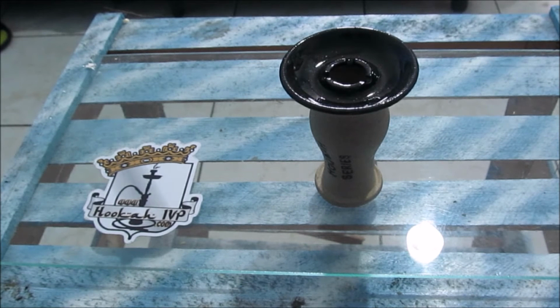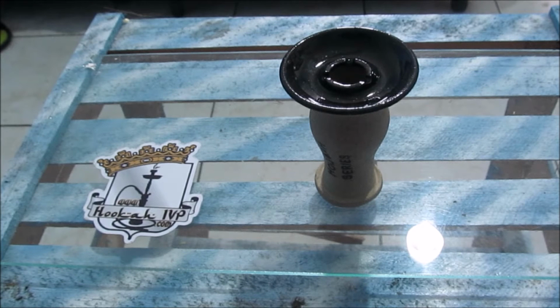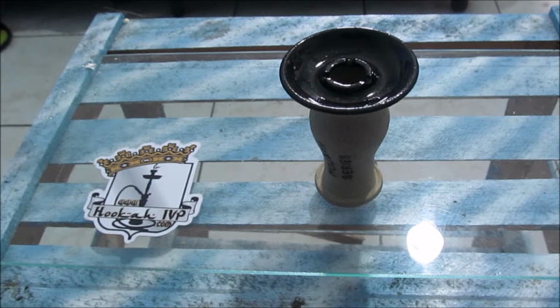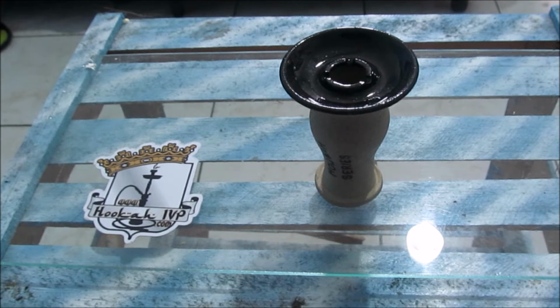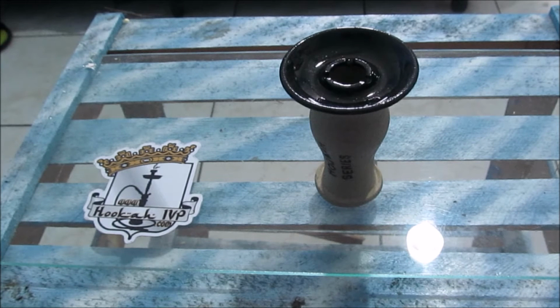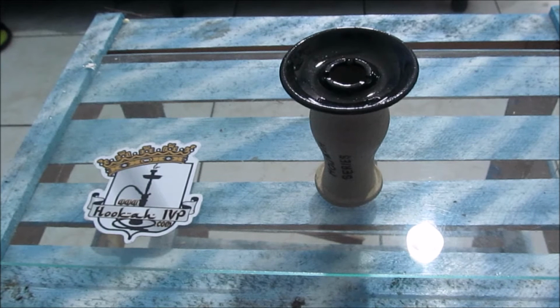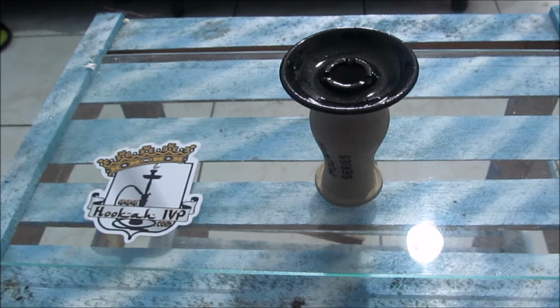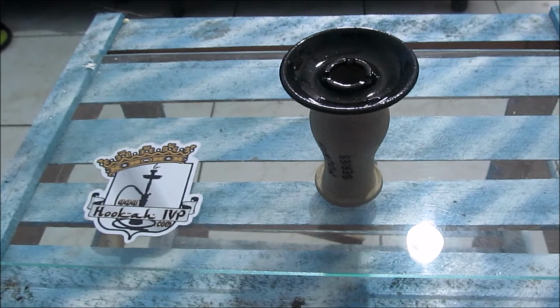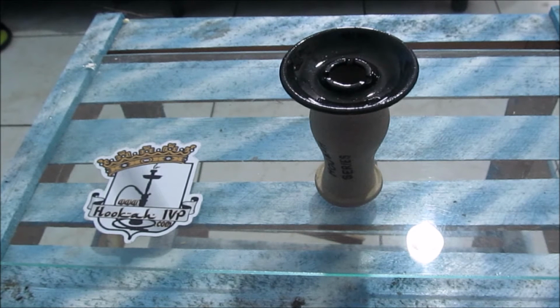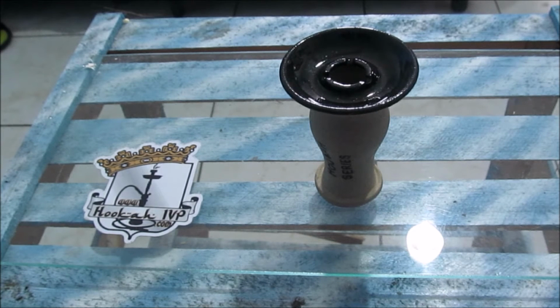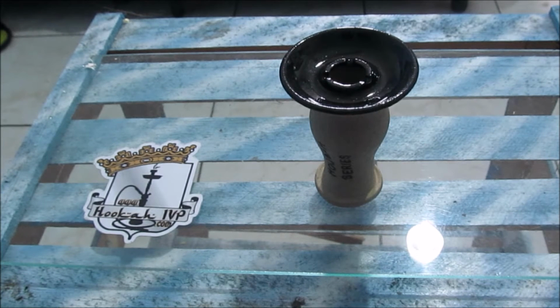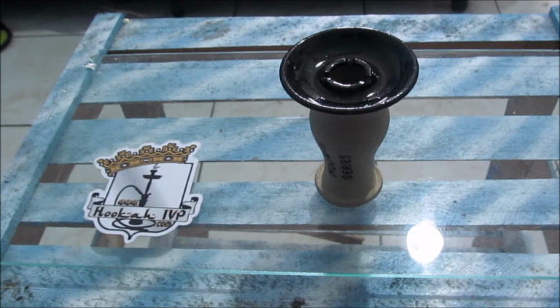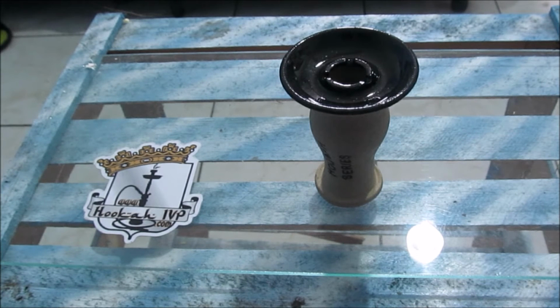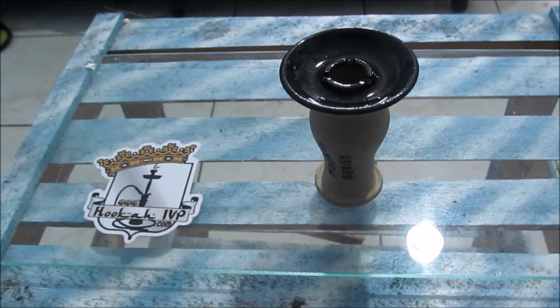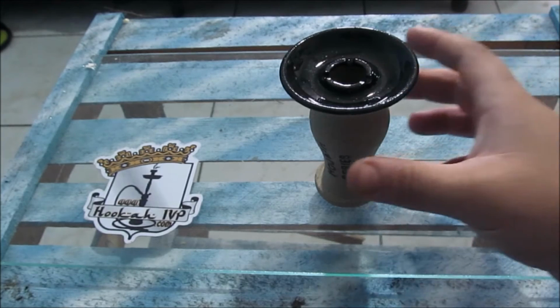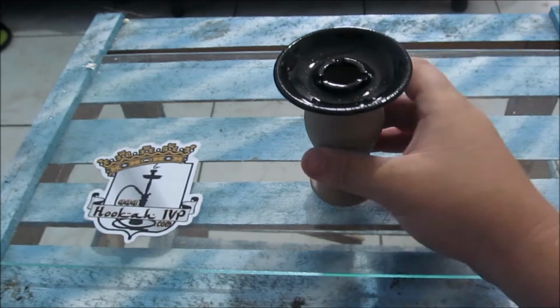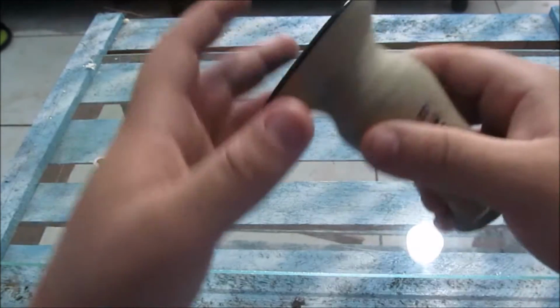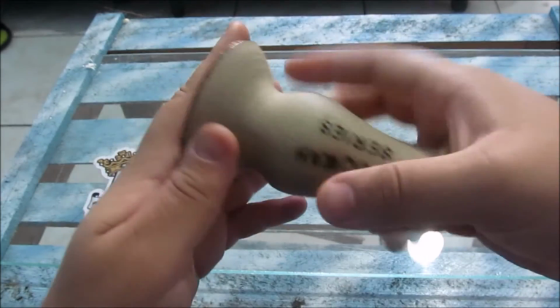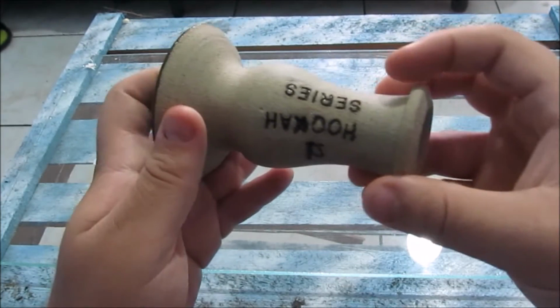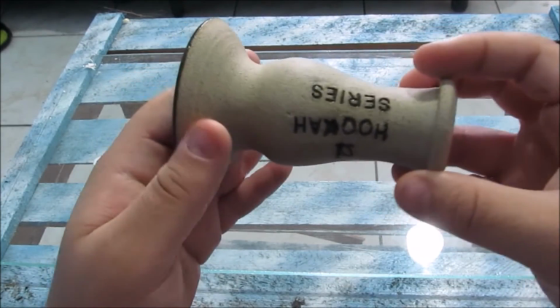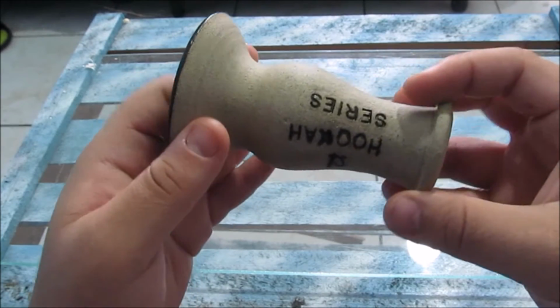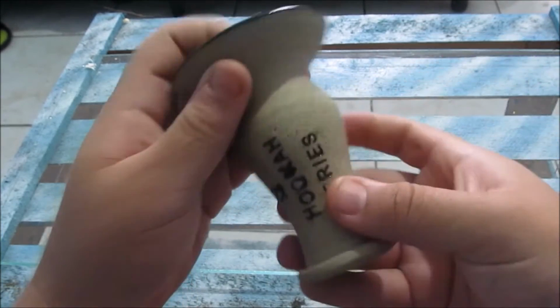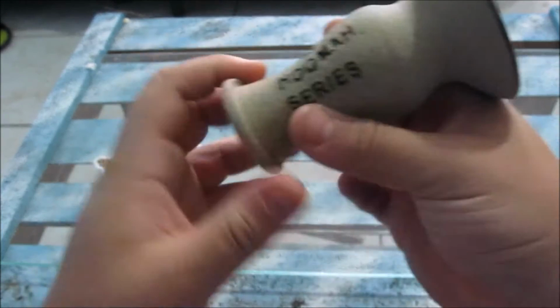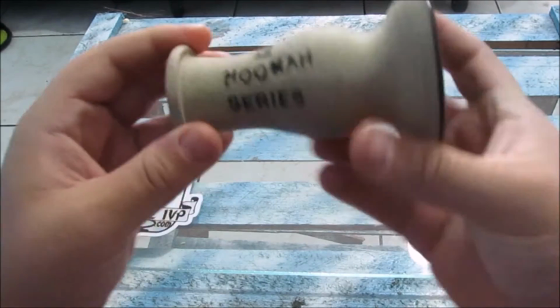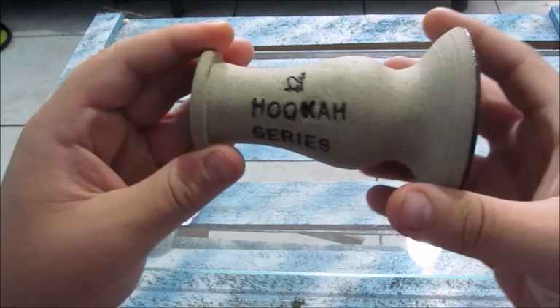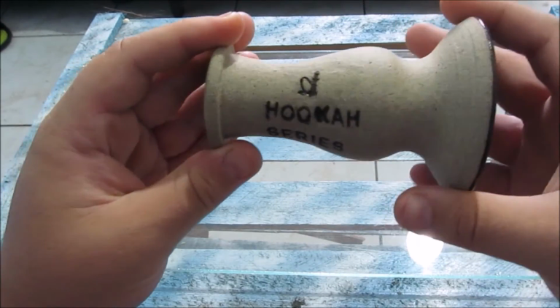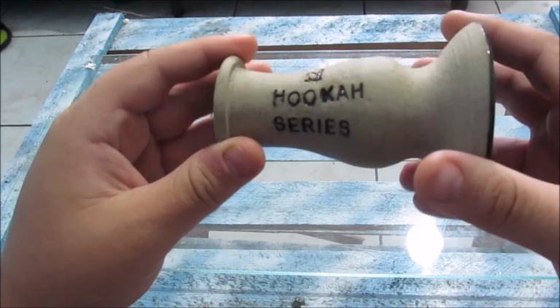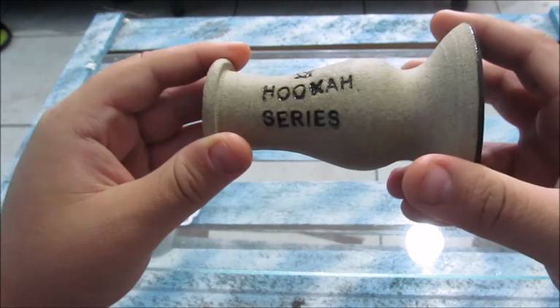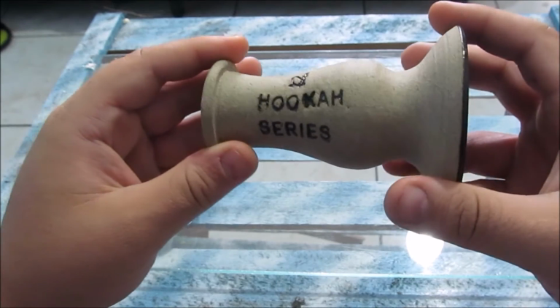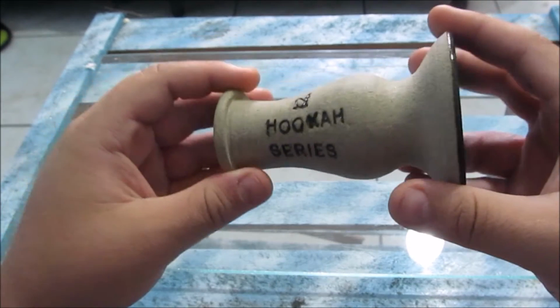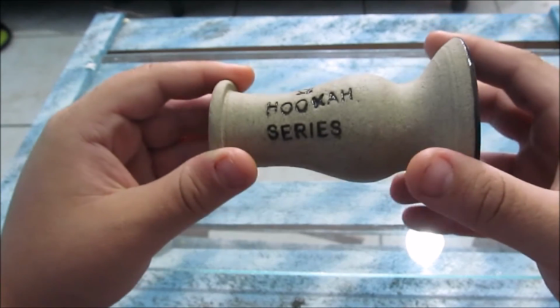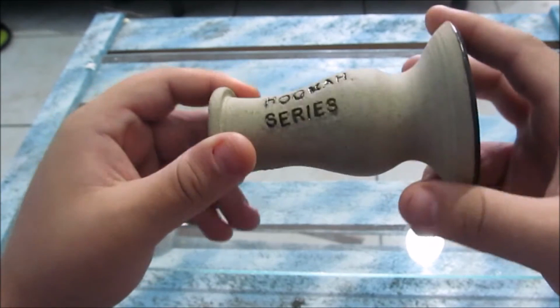Mais um vídeo aqui. Então hoje o produto que a gente vai estar falando é sobre o Transcoball. É esse Roche aqui. Como vocês podem ver, ele é todo personalizado. O nome do canal: Ruka Series.